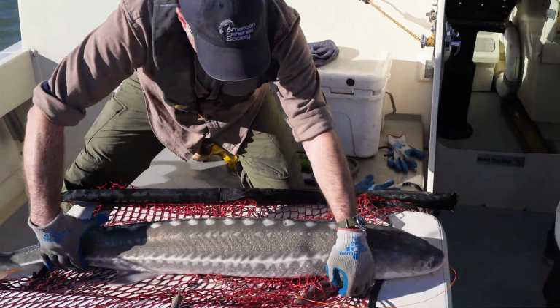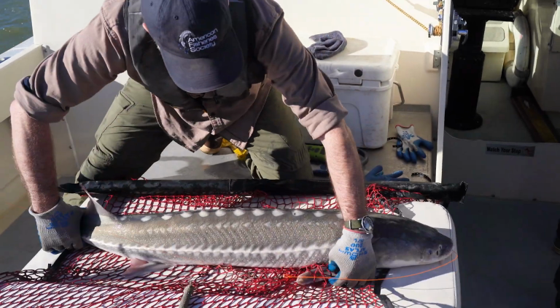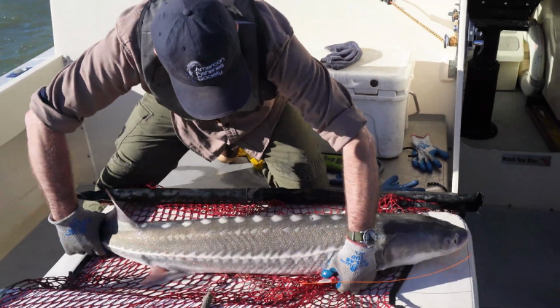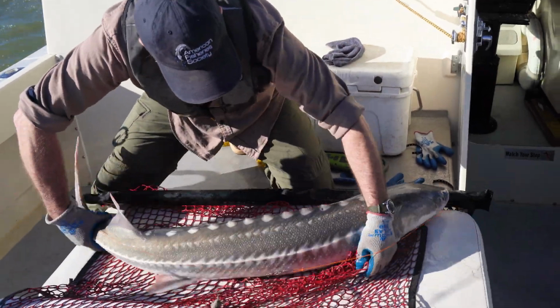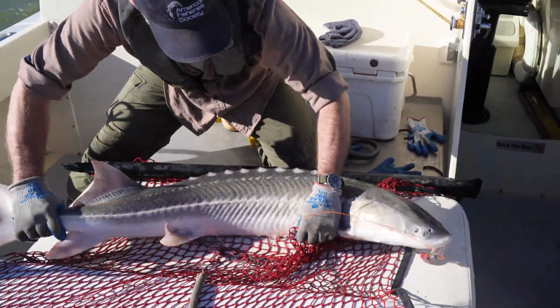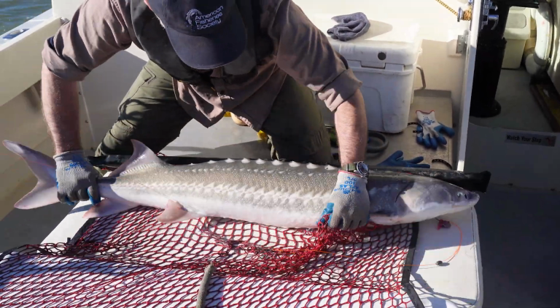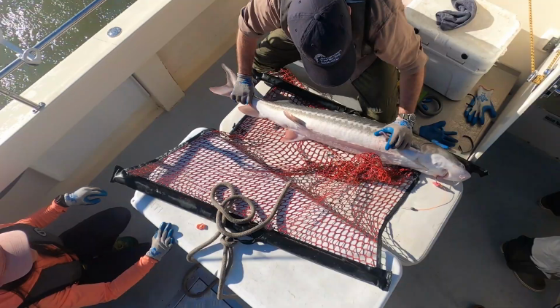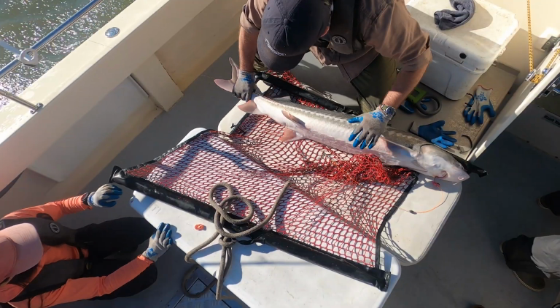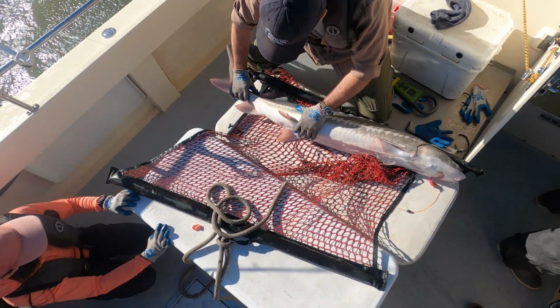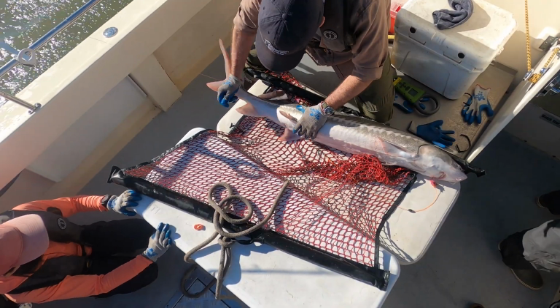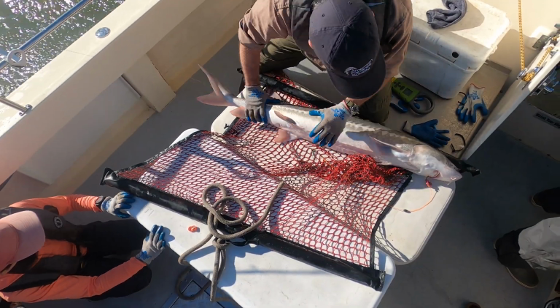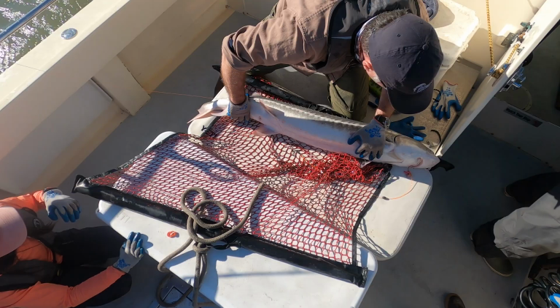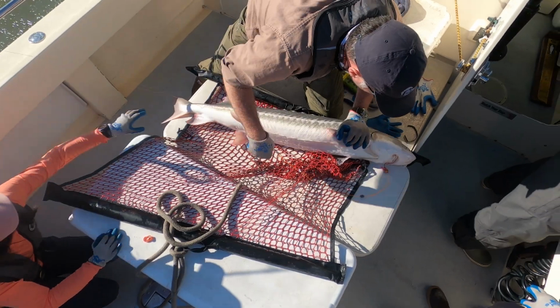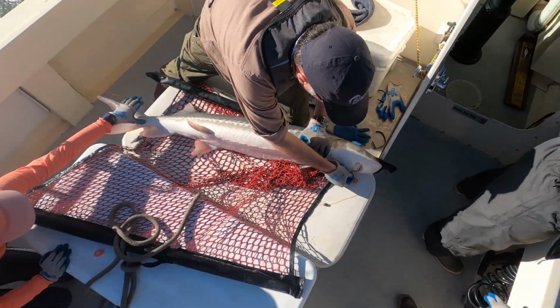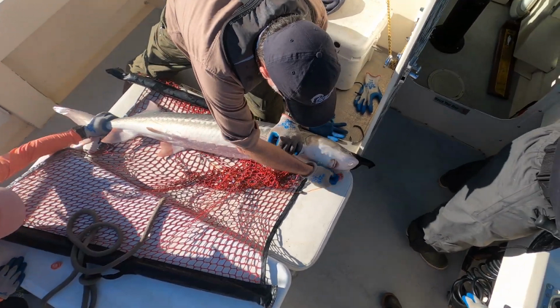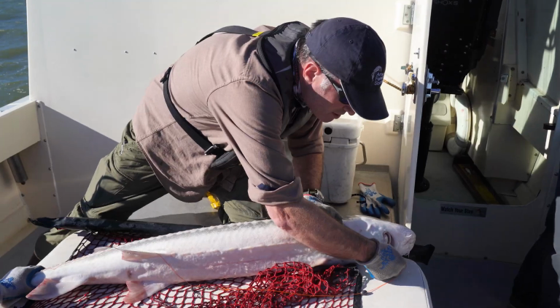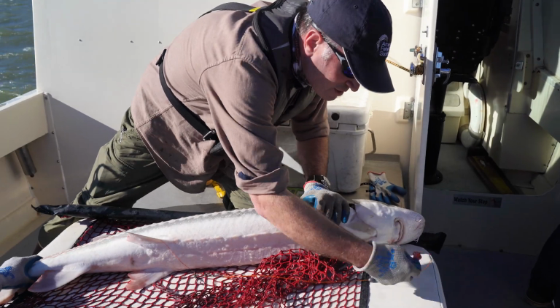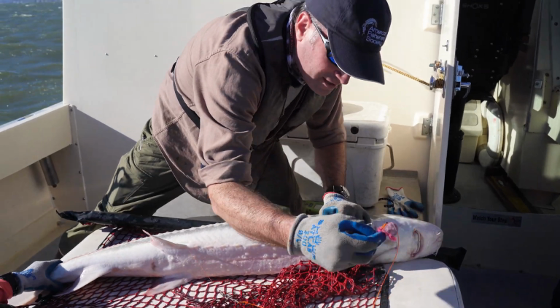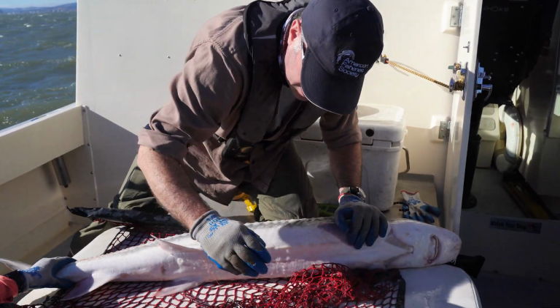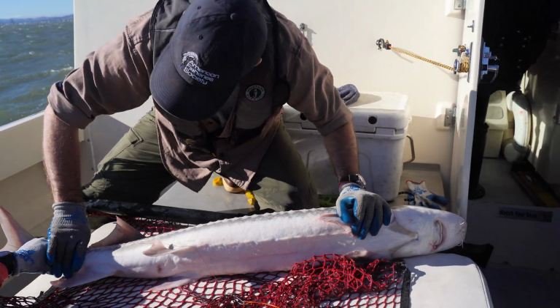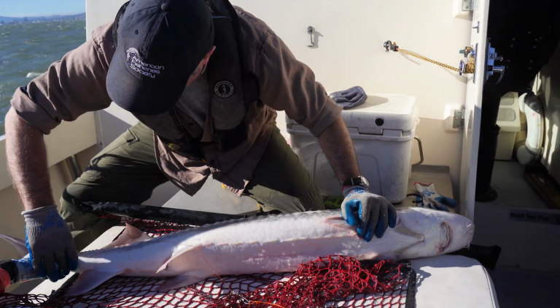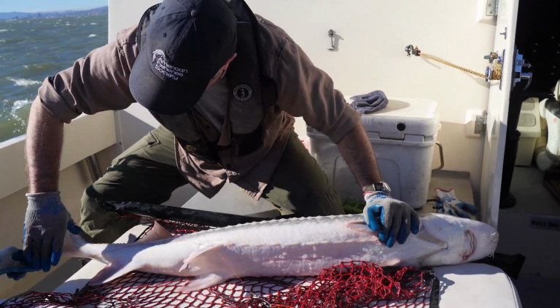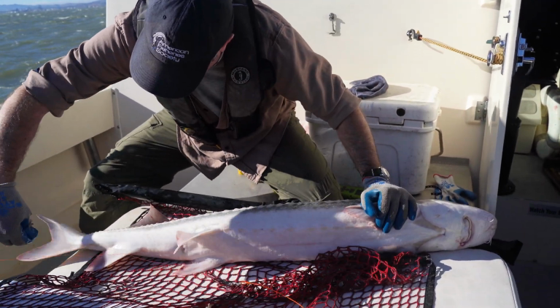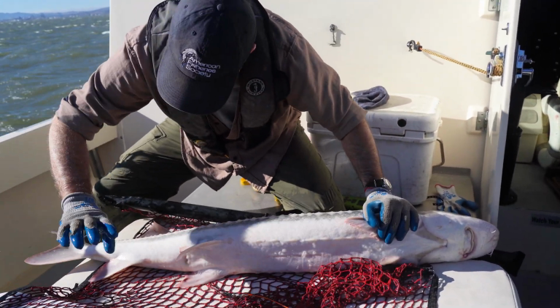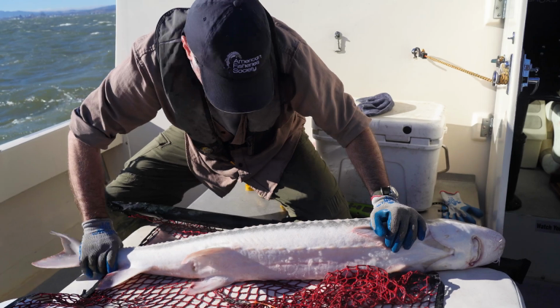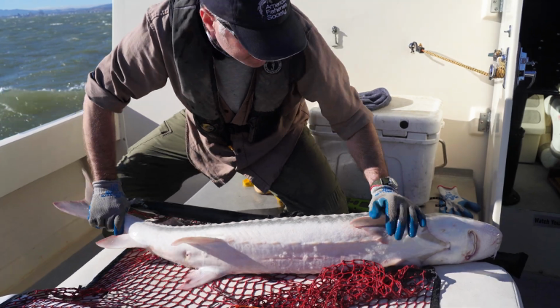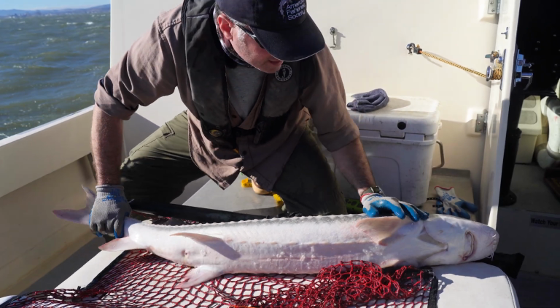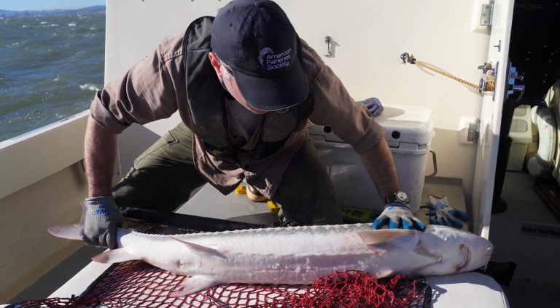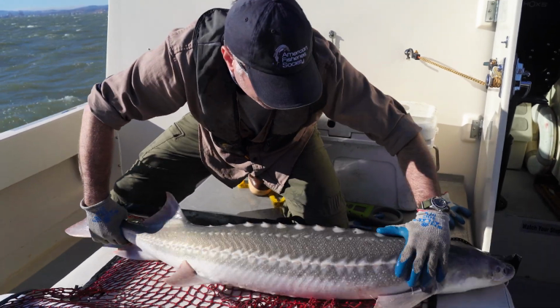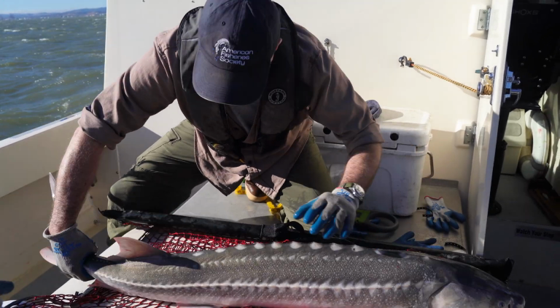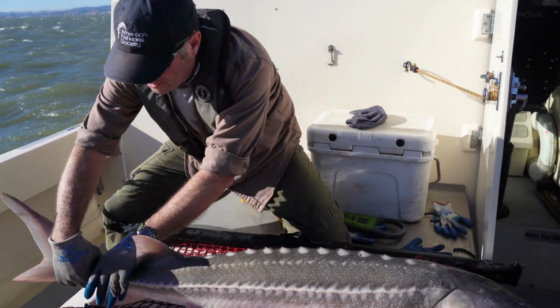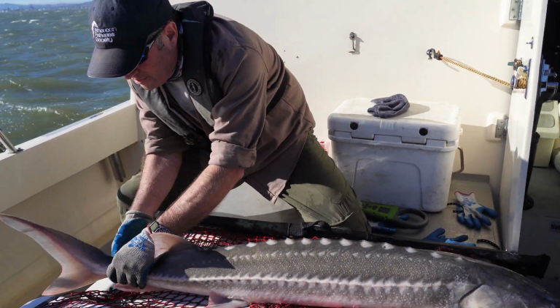With a large sturgeon we can roll it, but they may kick, so make sure you have control over the tail. We should be using barbless hooks, so they should come out nice and easy. Make sure you're not tangled in the line, then roll it back.